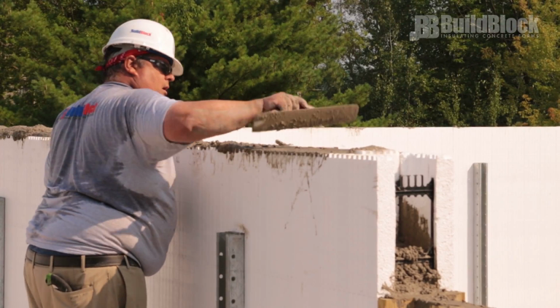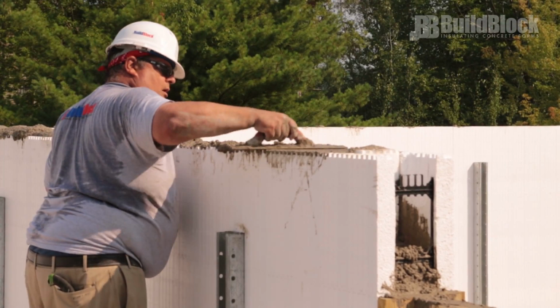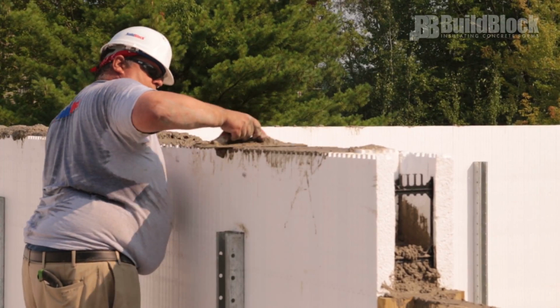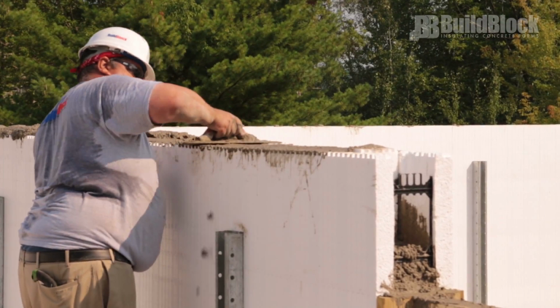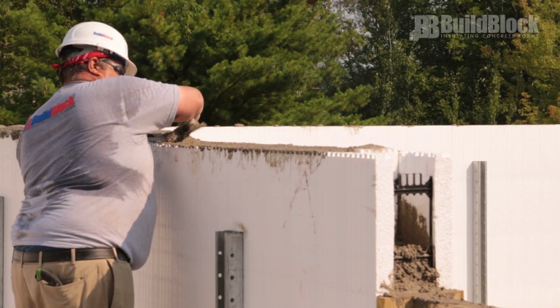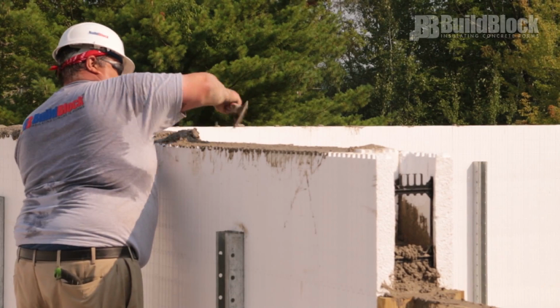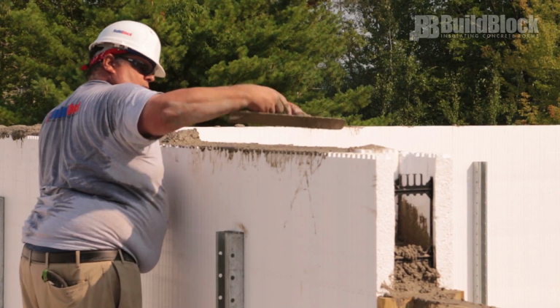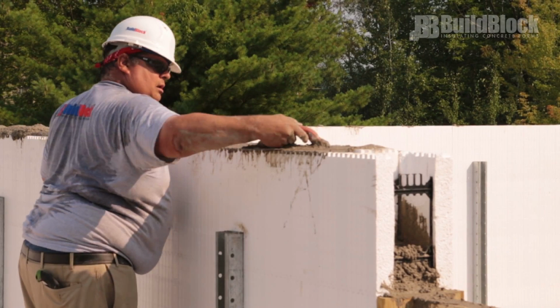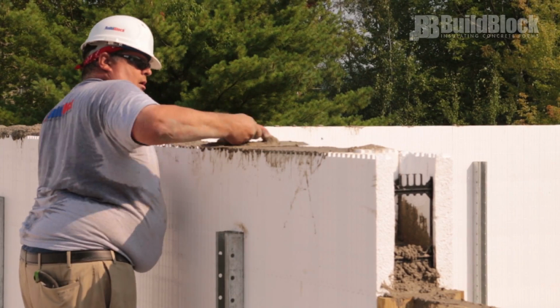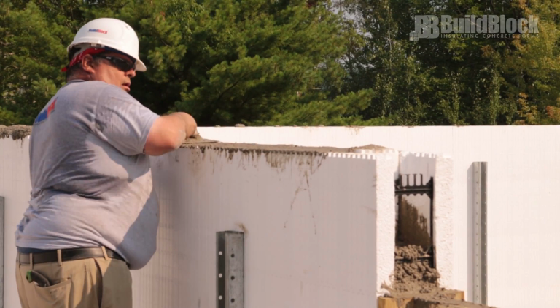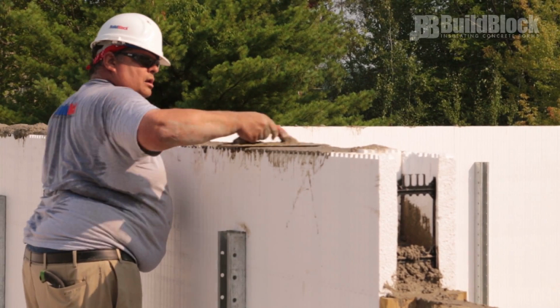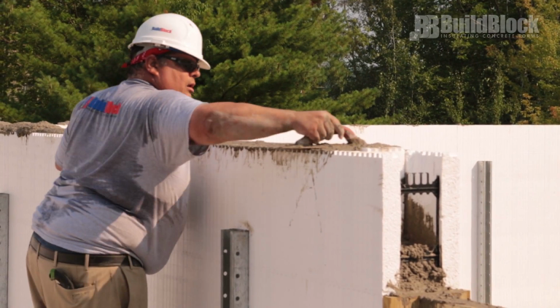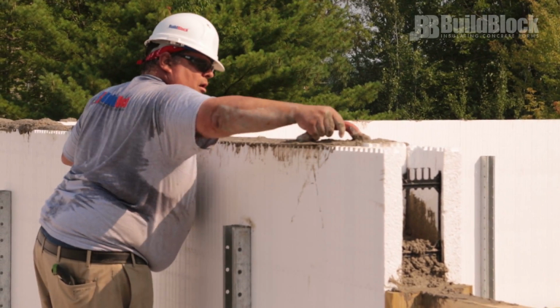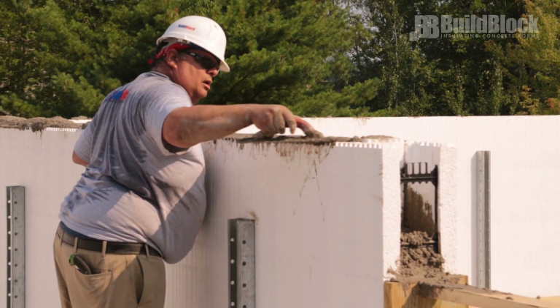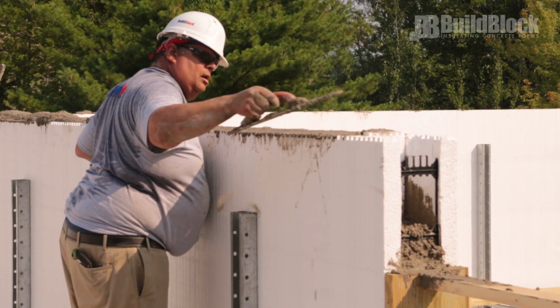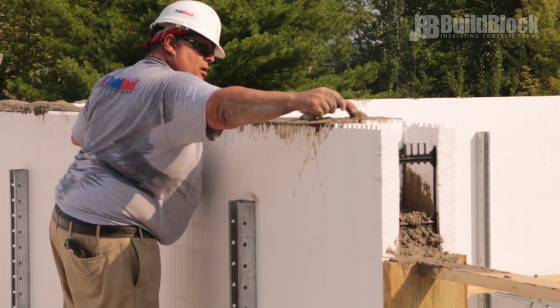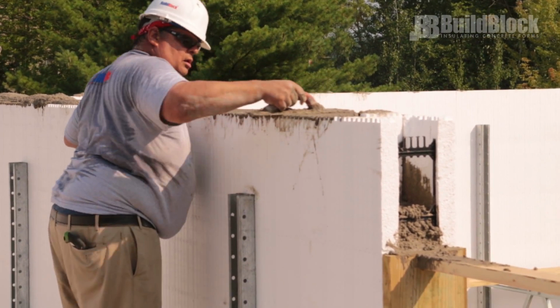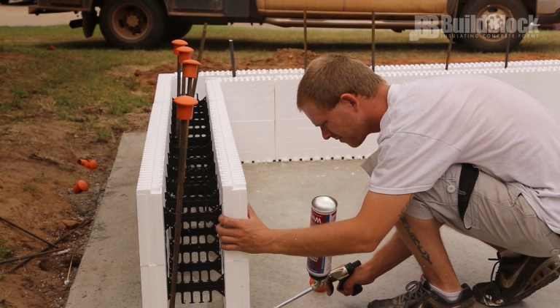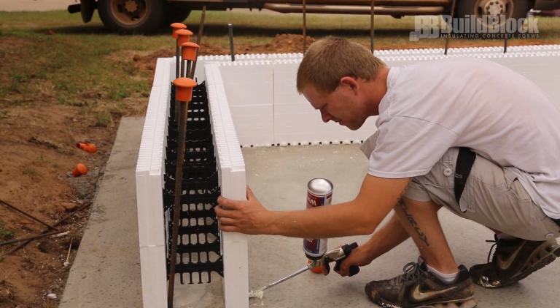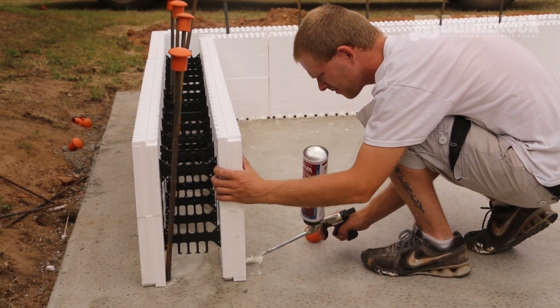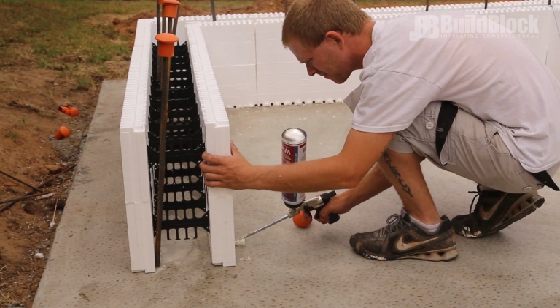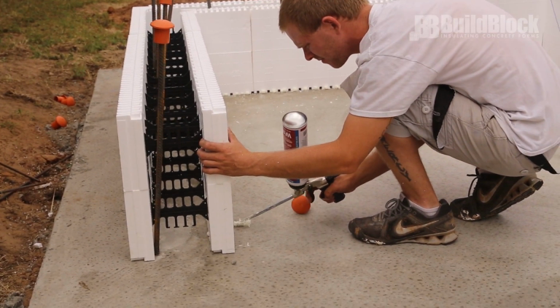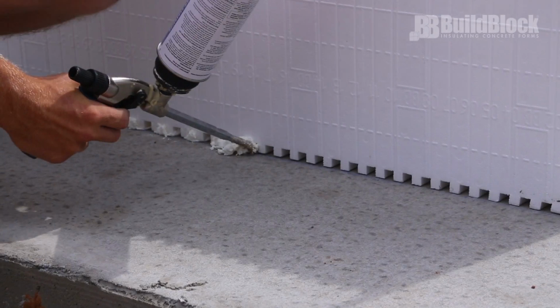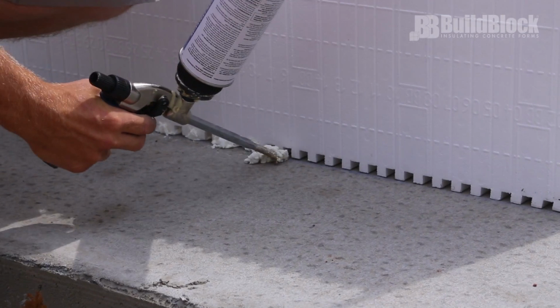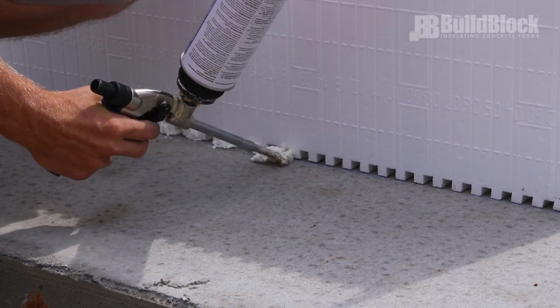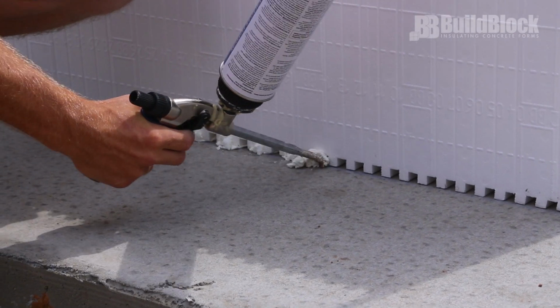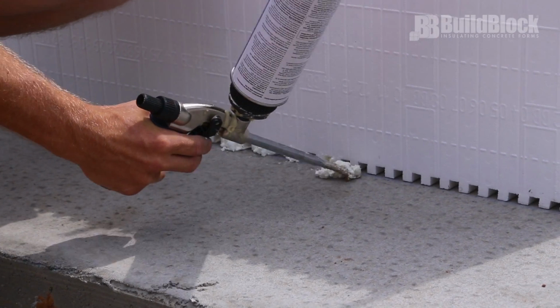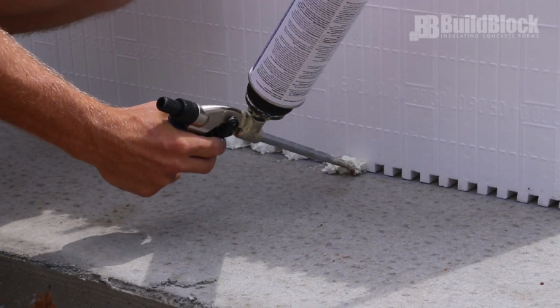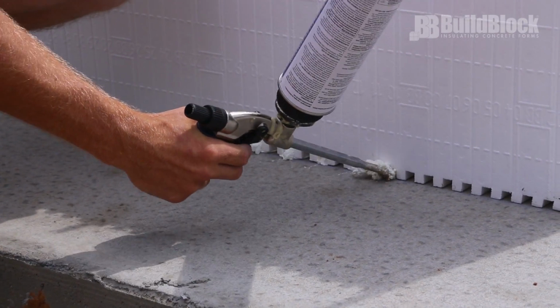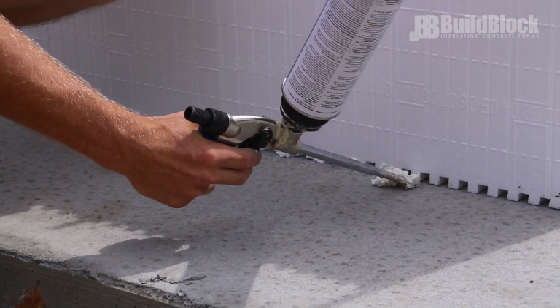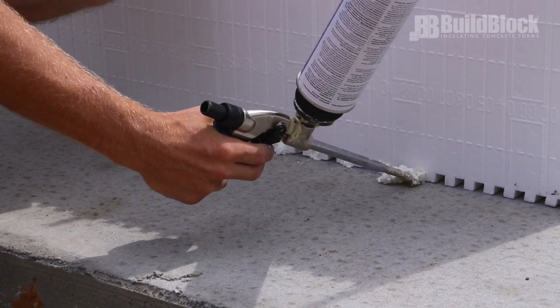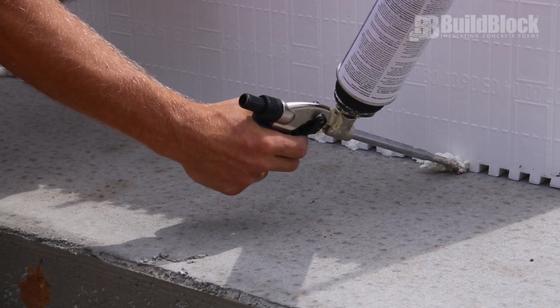After any concrete pour, you'll also want a concrete trowel to evenly spread wet concrete and create smooth surfaces. It is also advisable to have a foam gun with foam and cleaner to fill any cracks or unwanted void space.